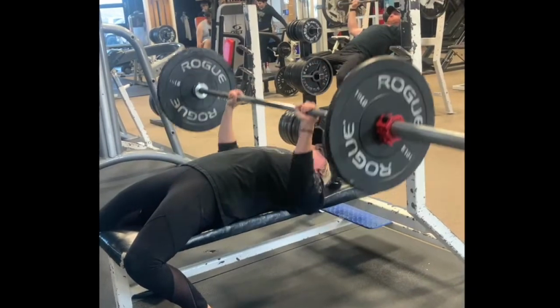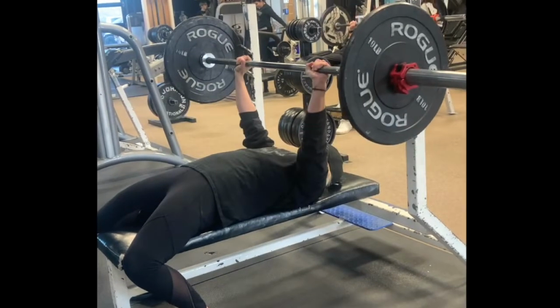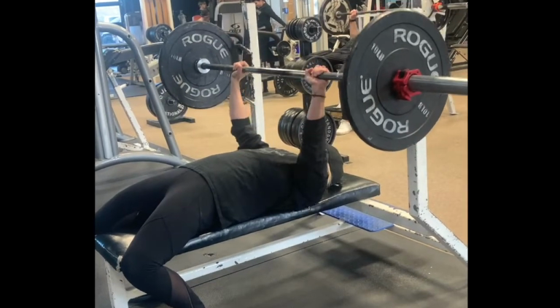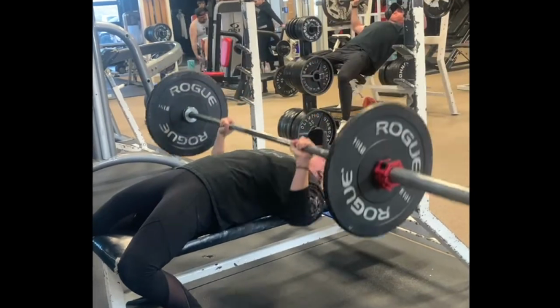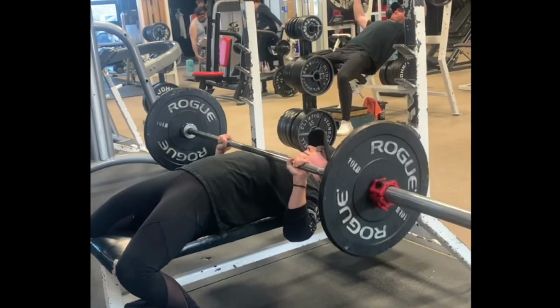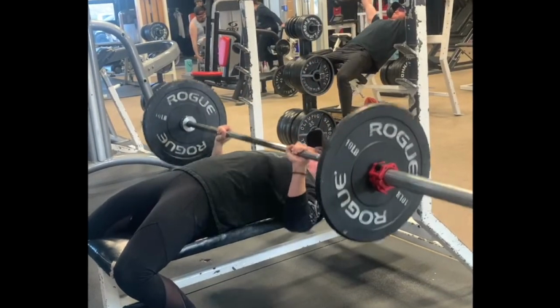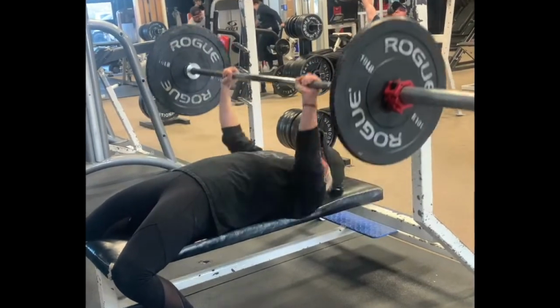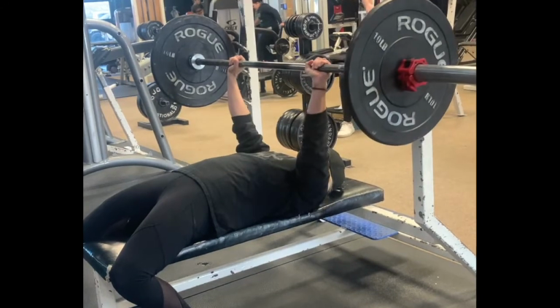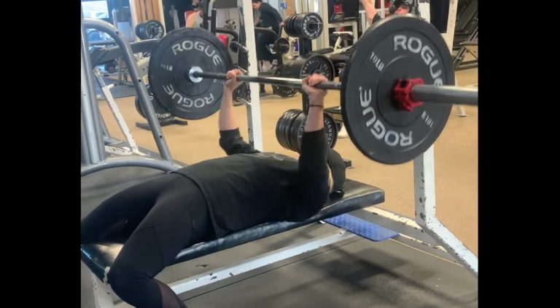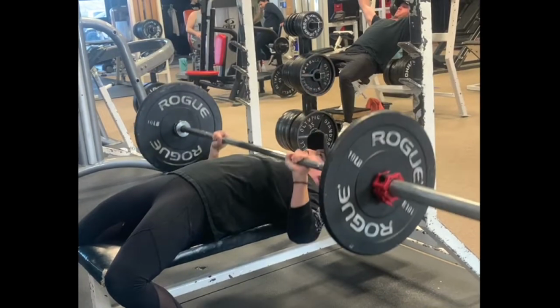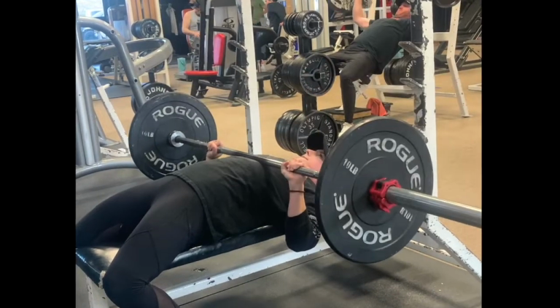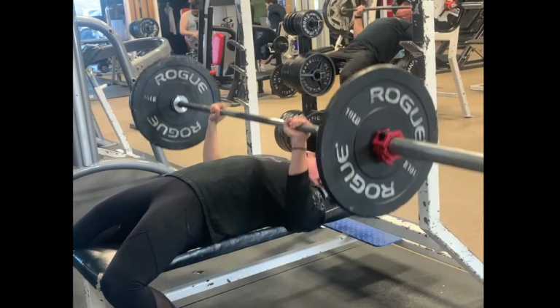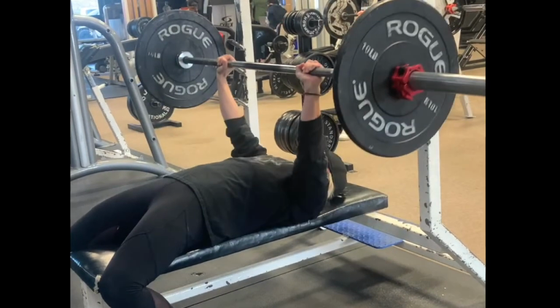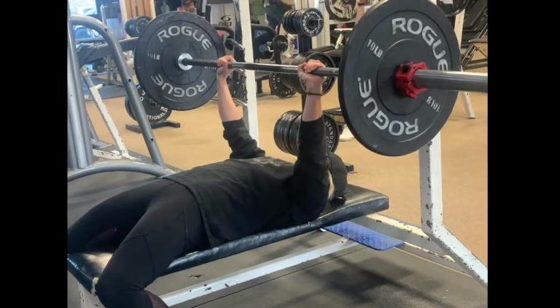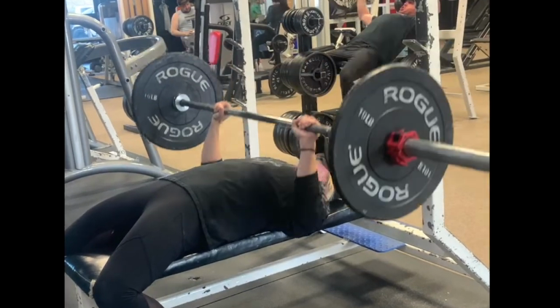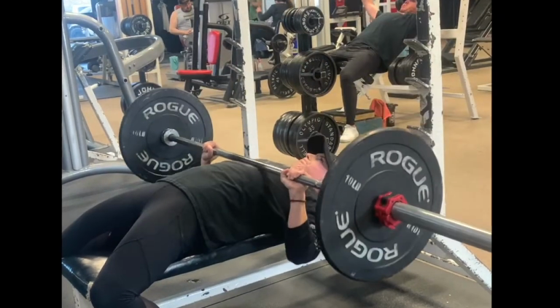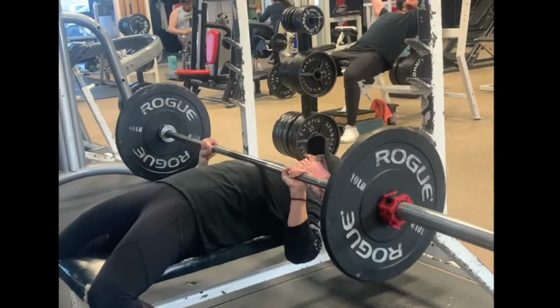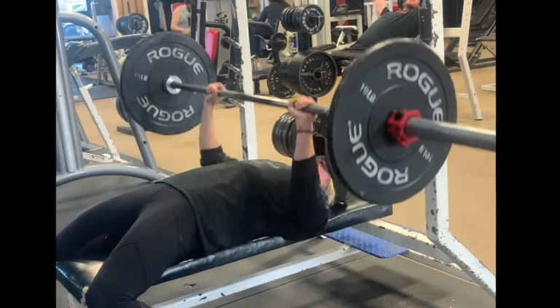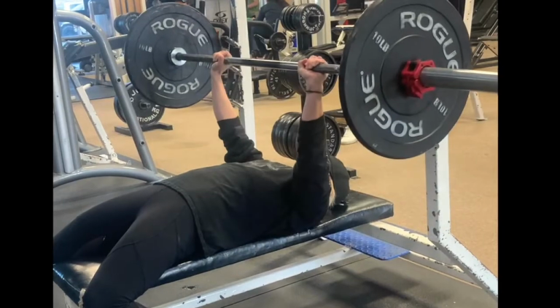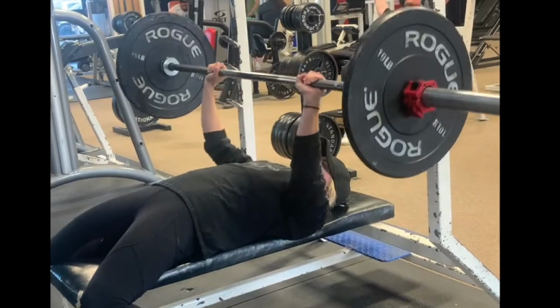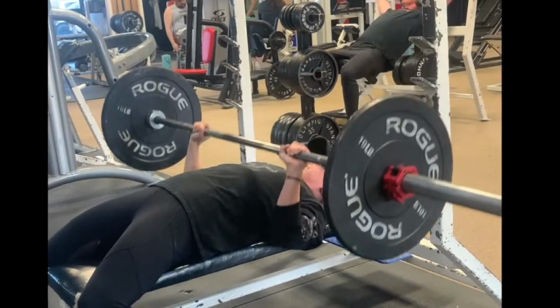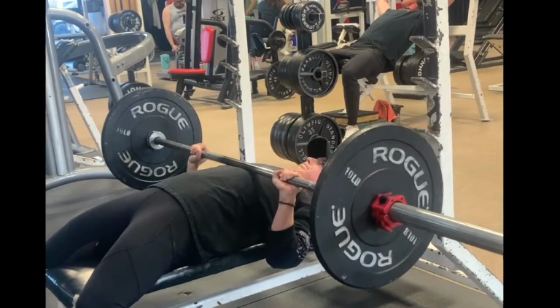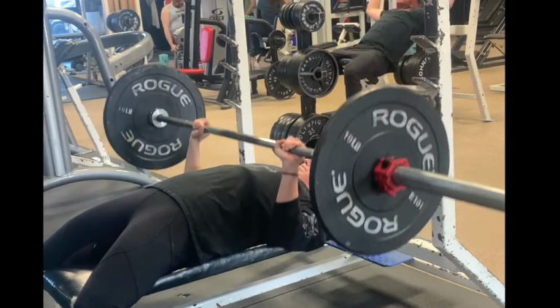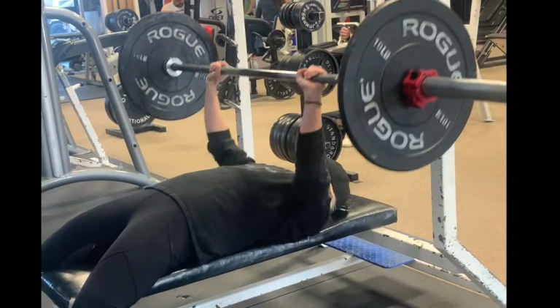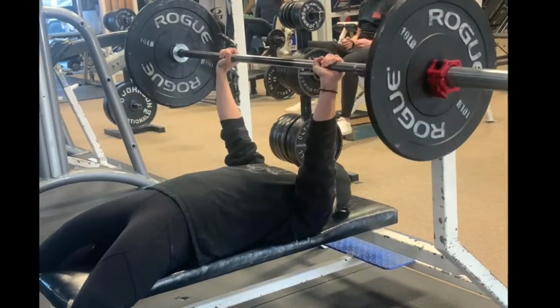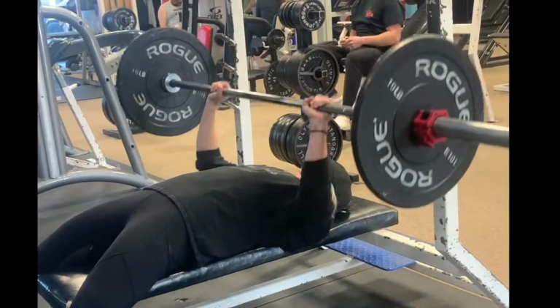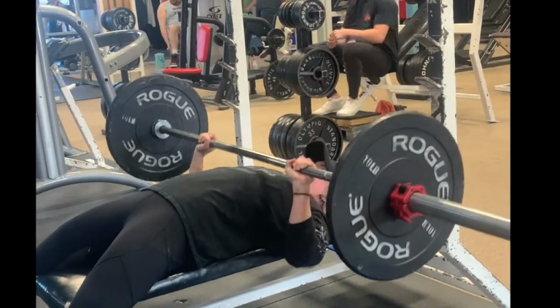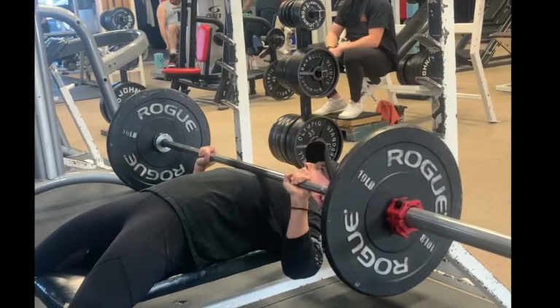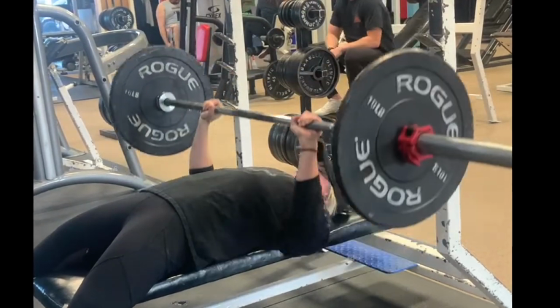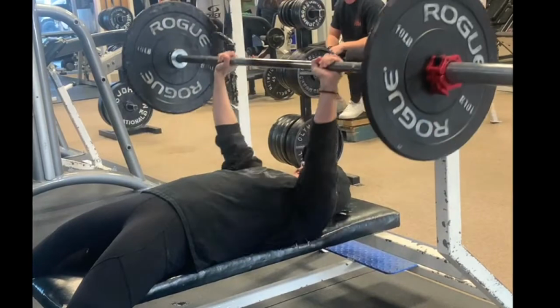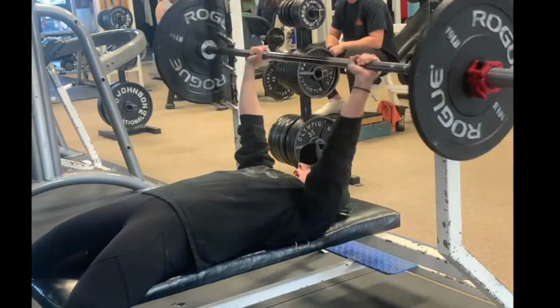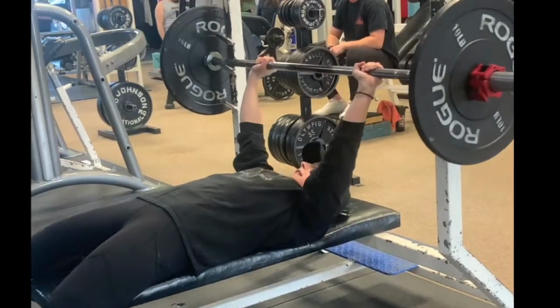Keep your elbows slightly tucked. Slow and controlled is key. Start with a light weight, pushing through the floor with your feet and your whole body as you squeeze your chest.